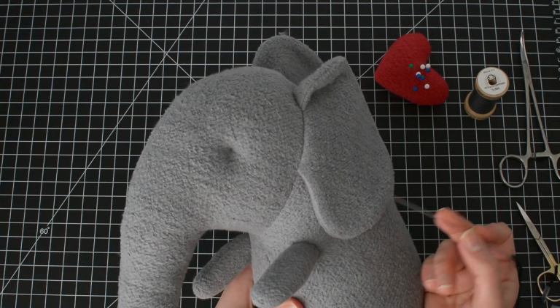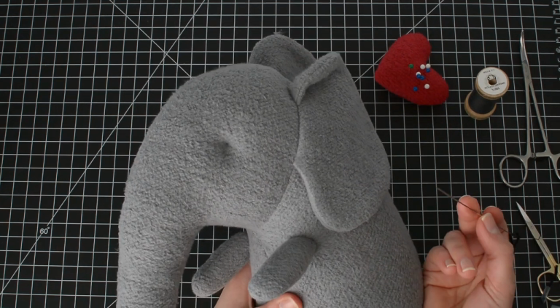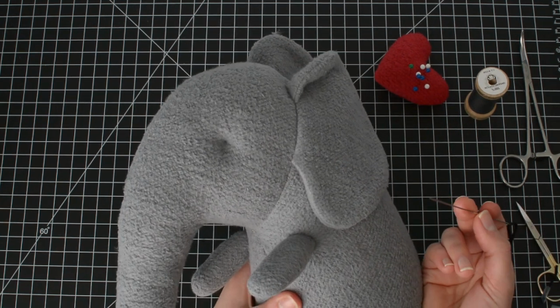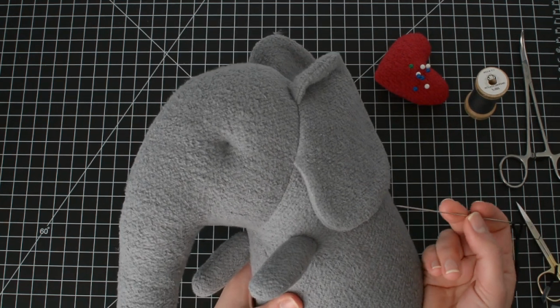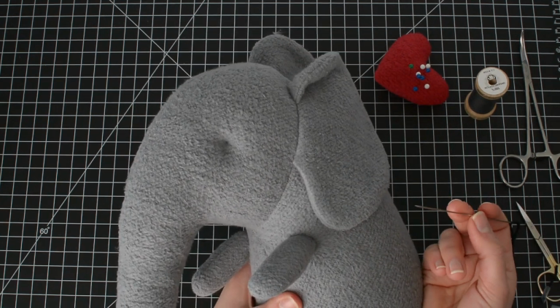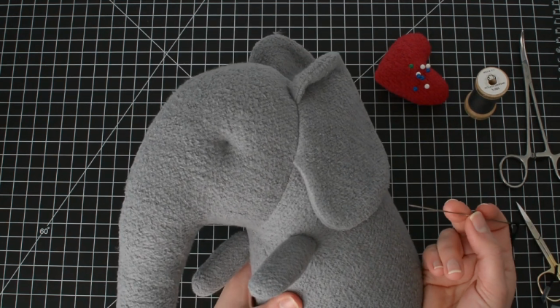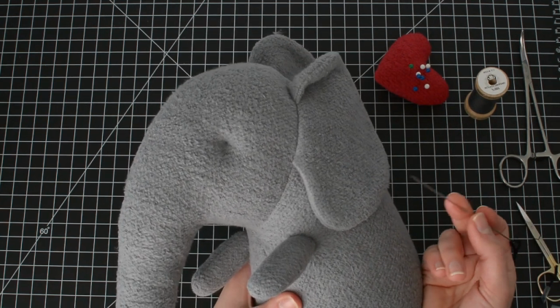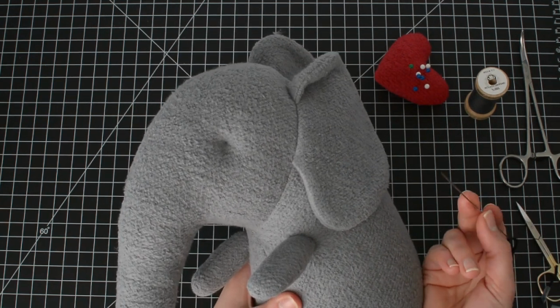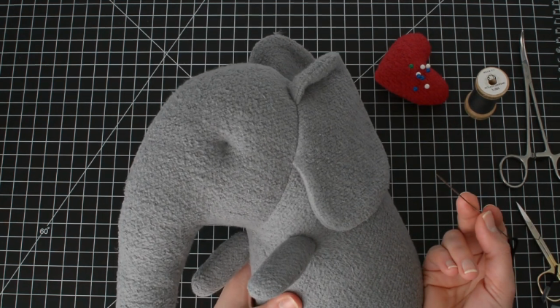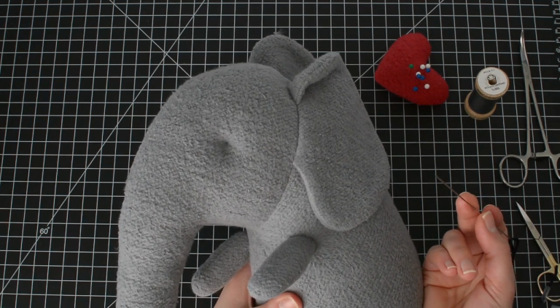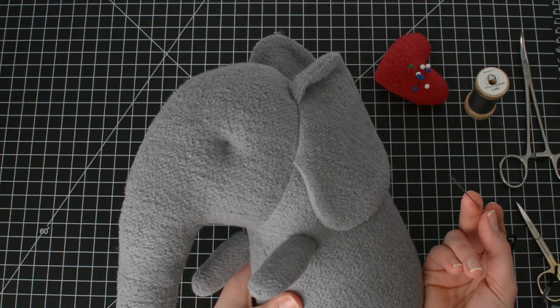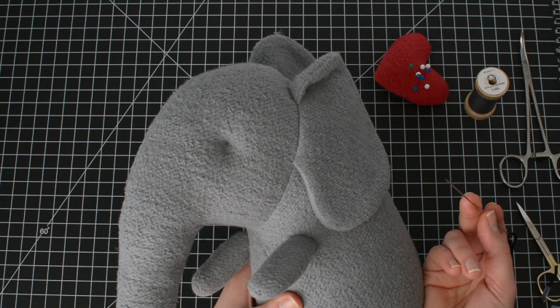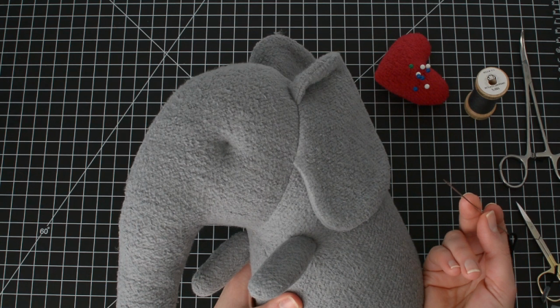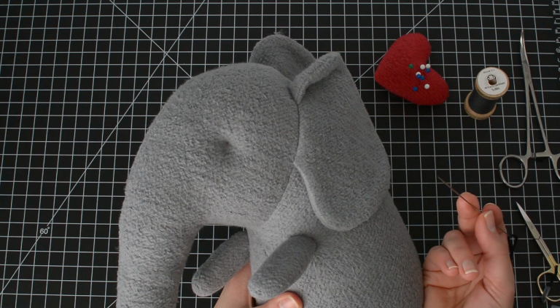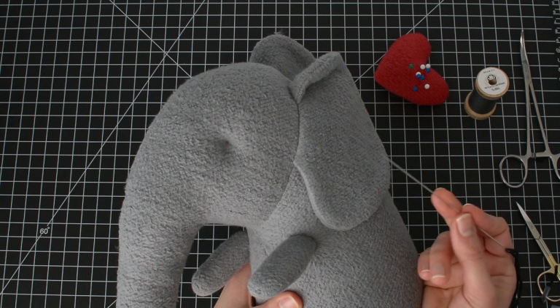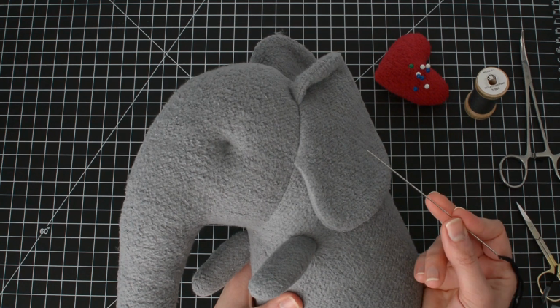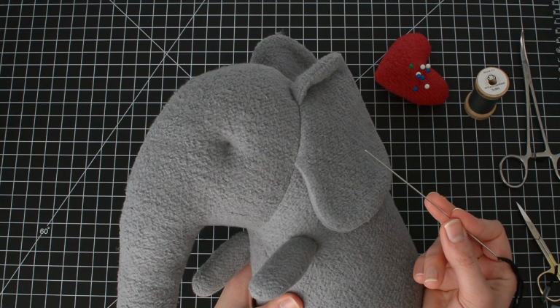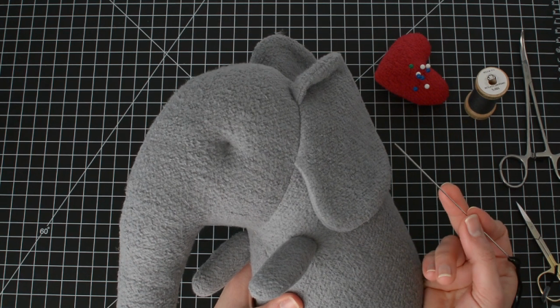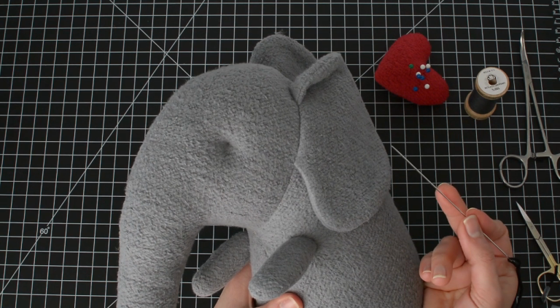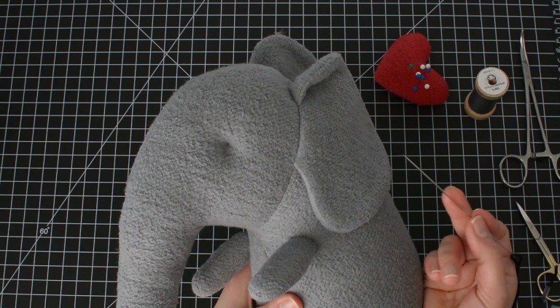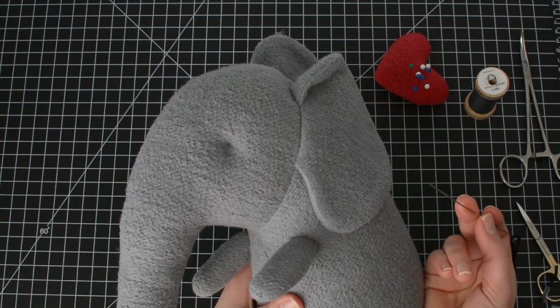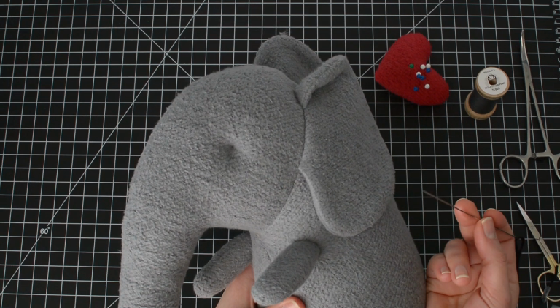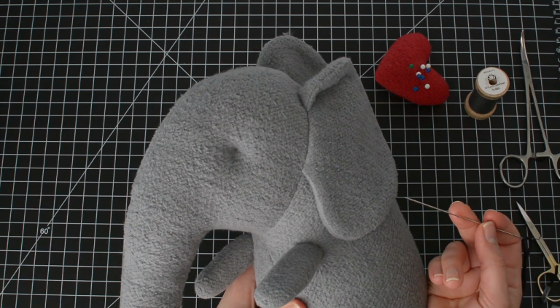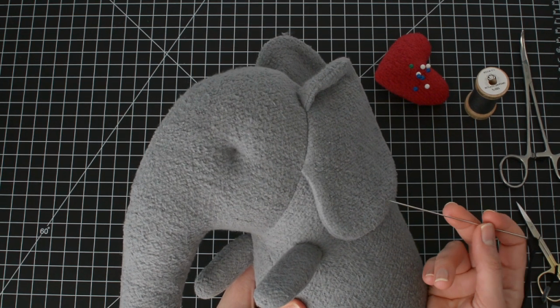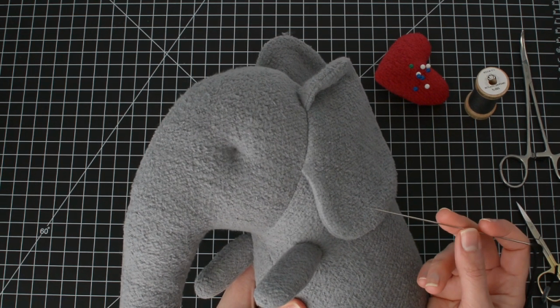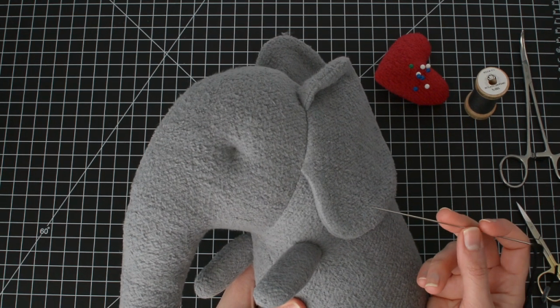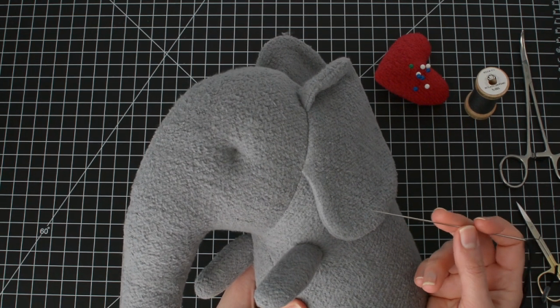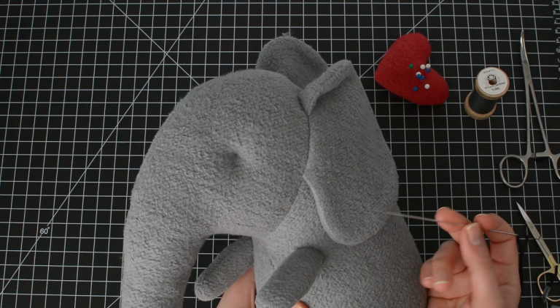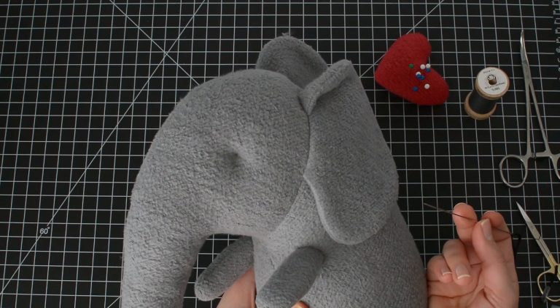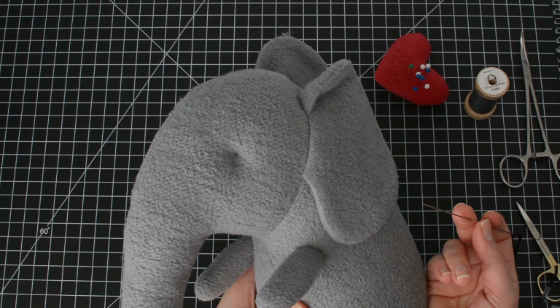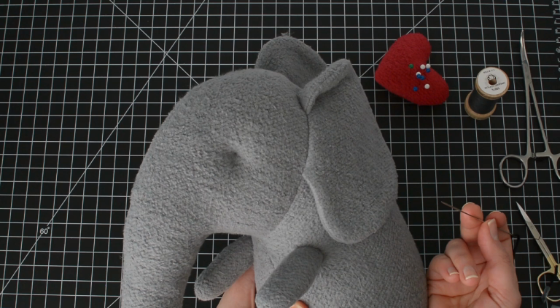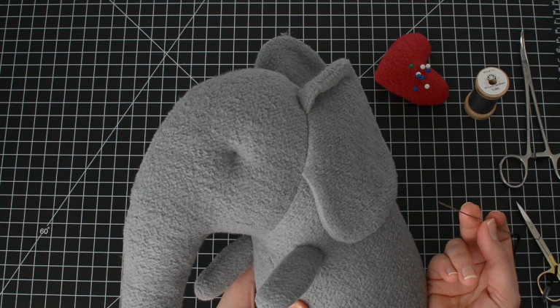You can use either a French or a colonial knot to embroider the eyes. I've provided a link in the video description to another tutorial that shows how to use those knots.